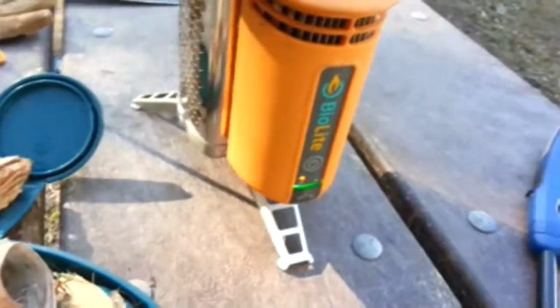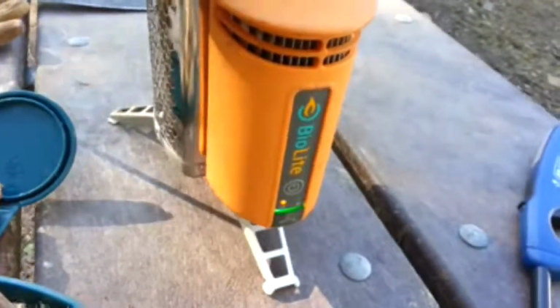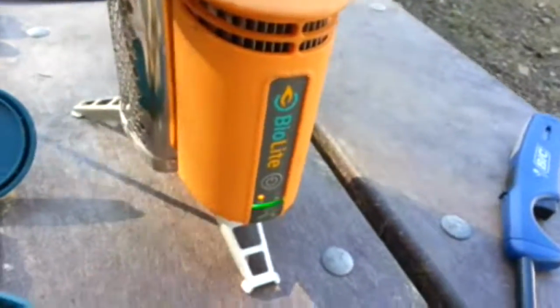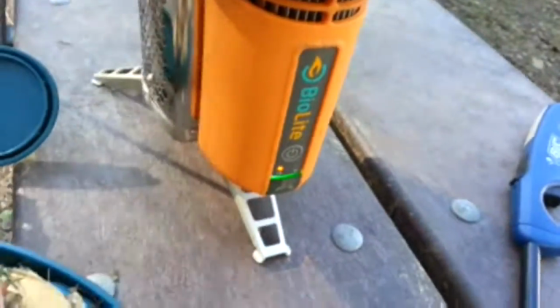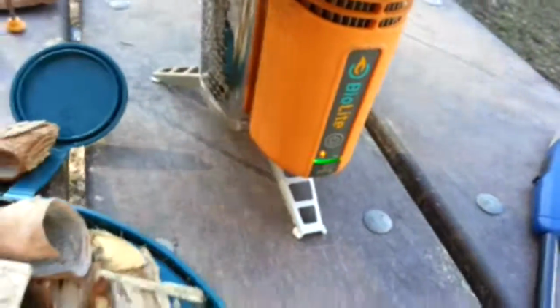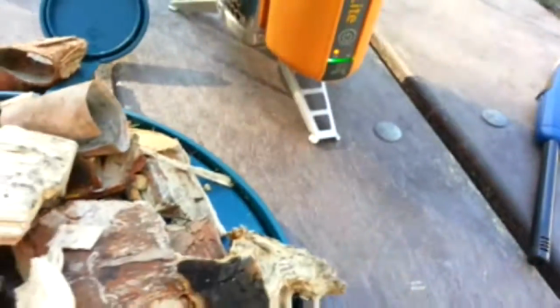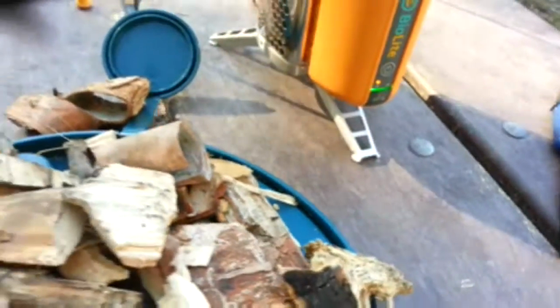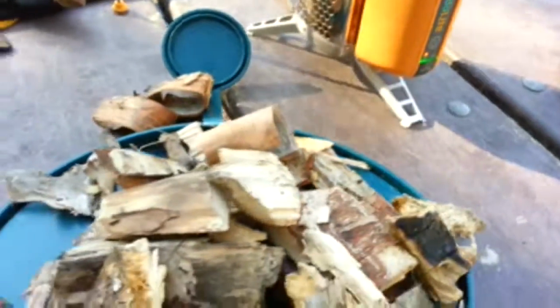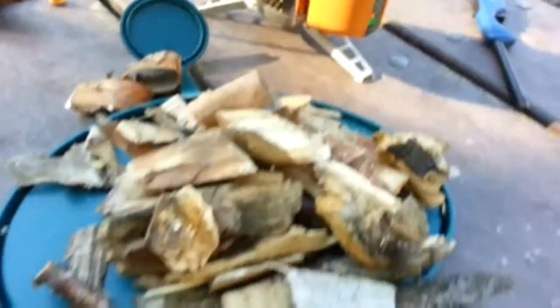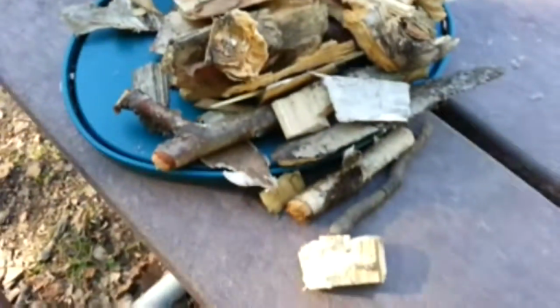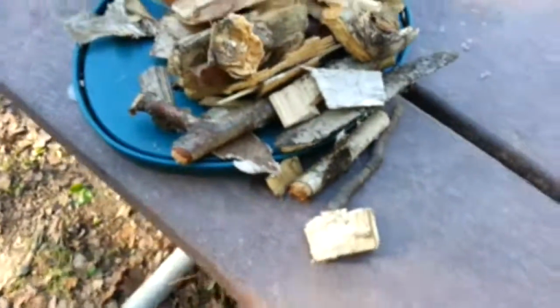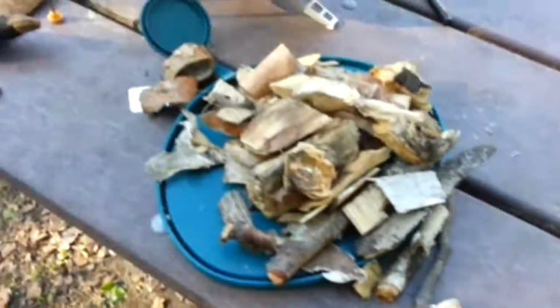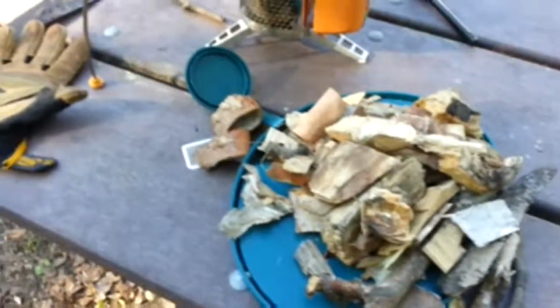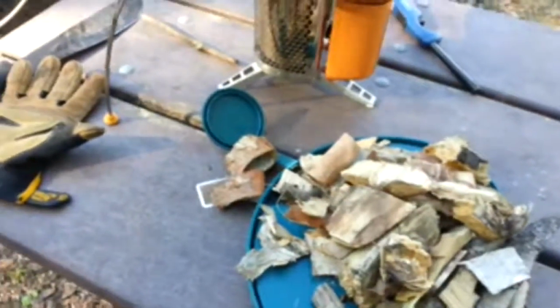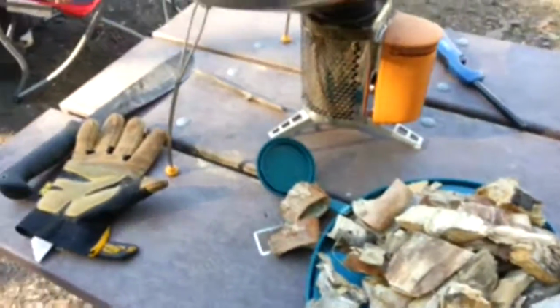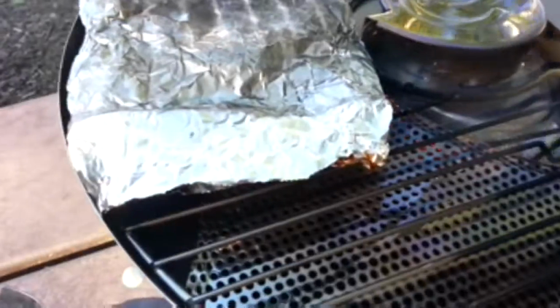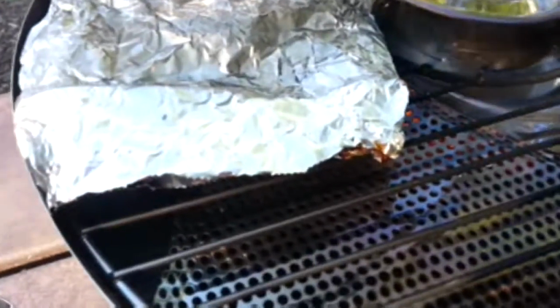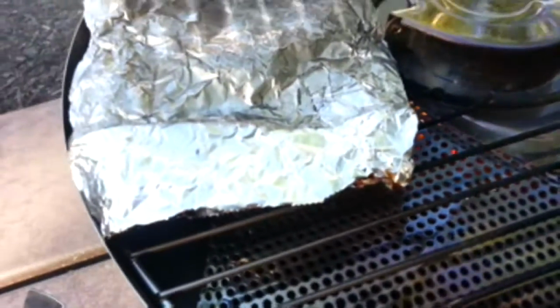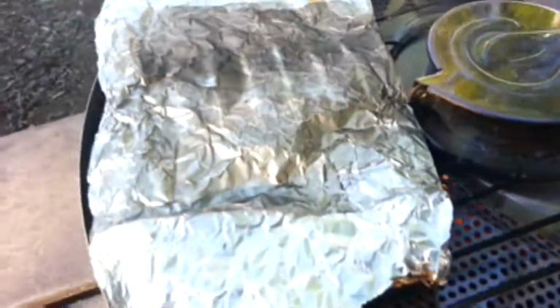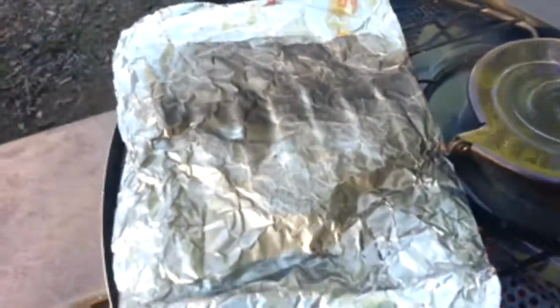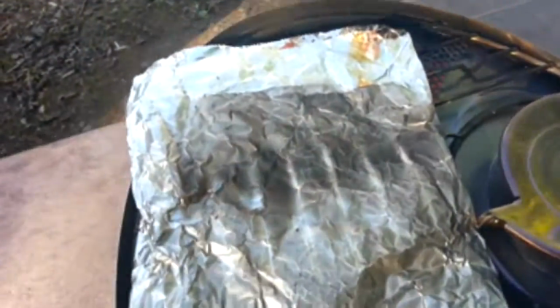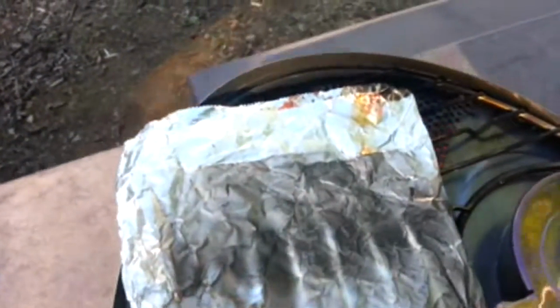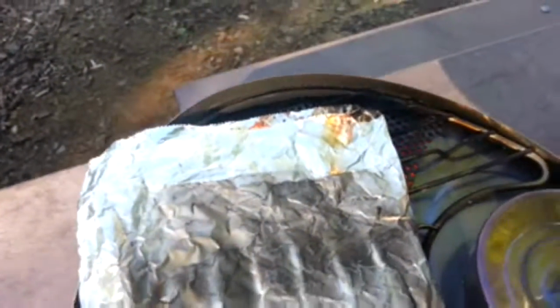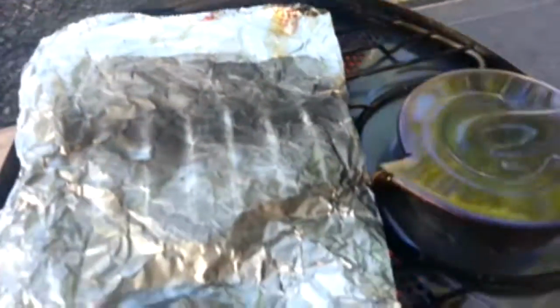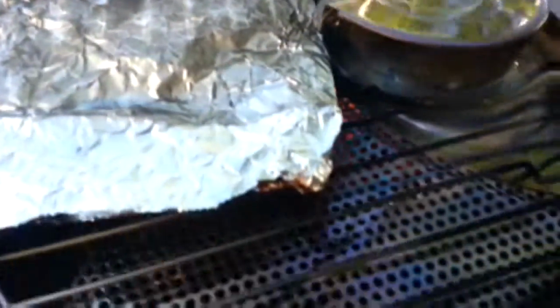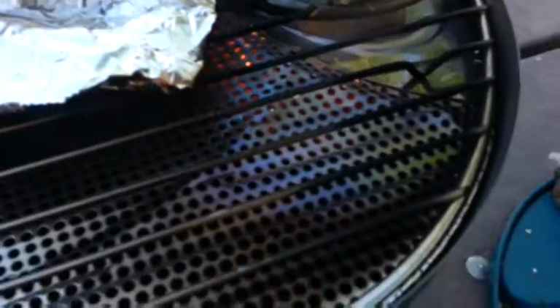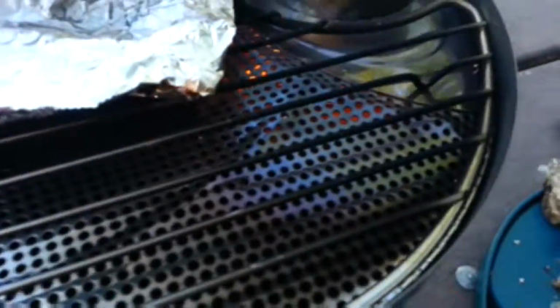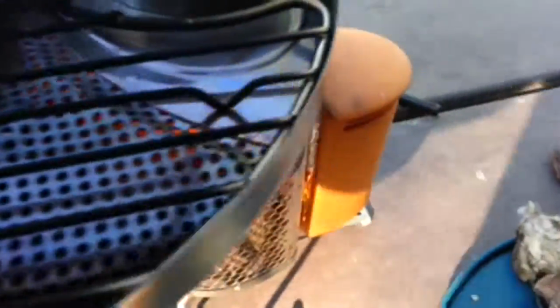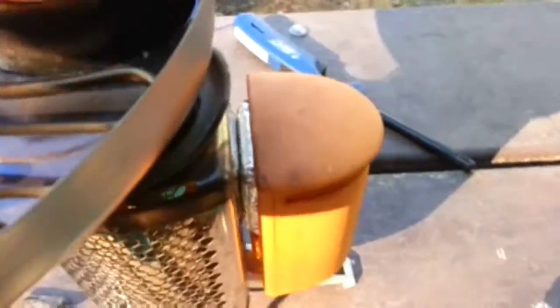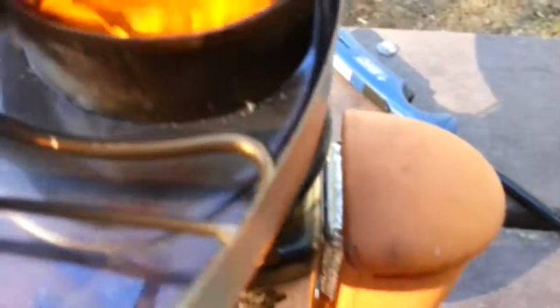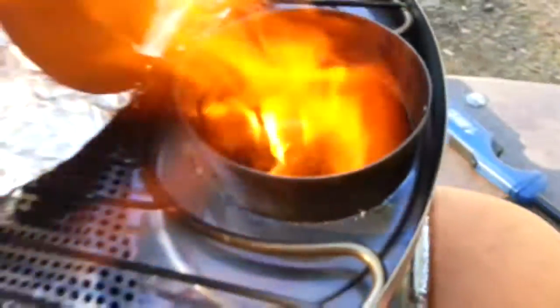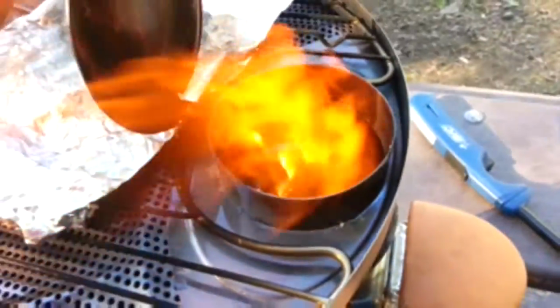As you can see from the amber light here on the BioLite, we've been cooking on a low flame. In a second, I will show you what it looks like when you're cooking under a high flame.